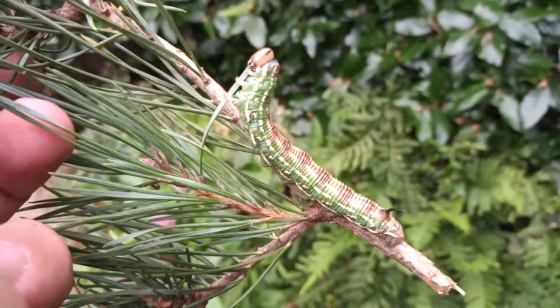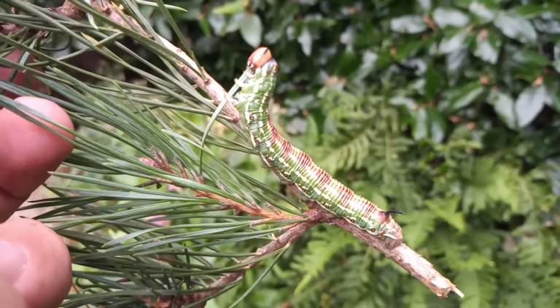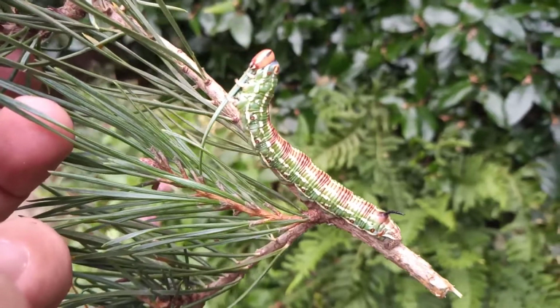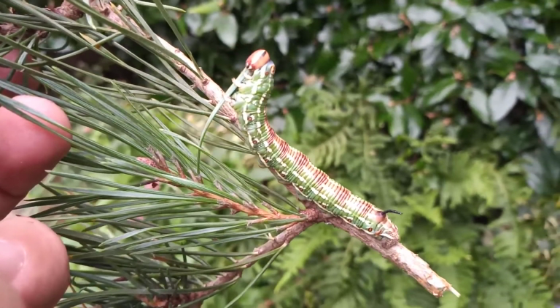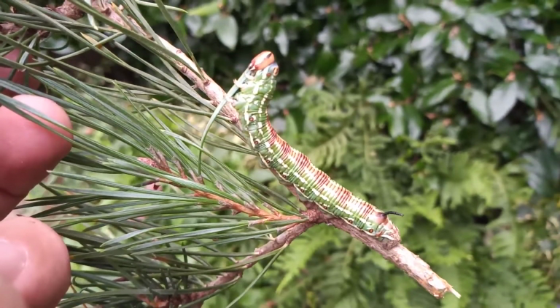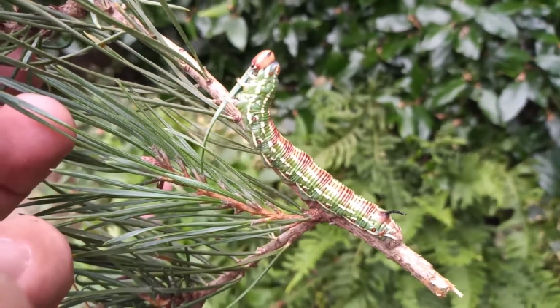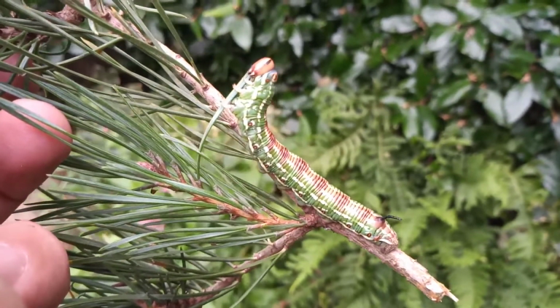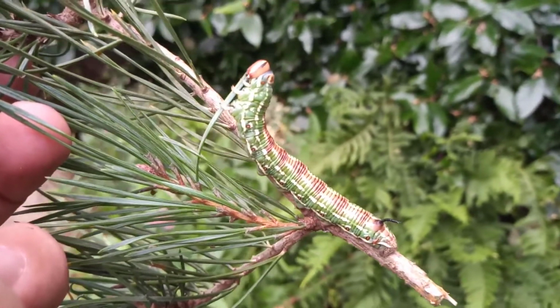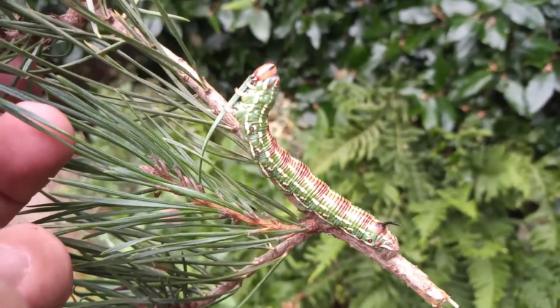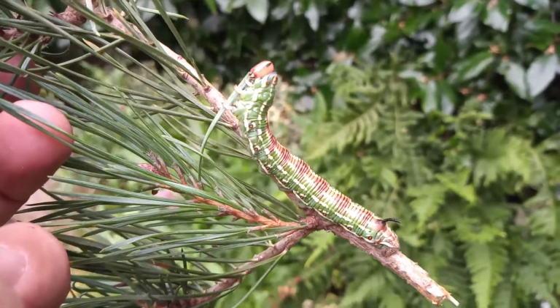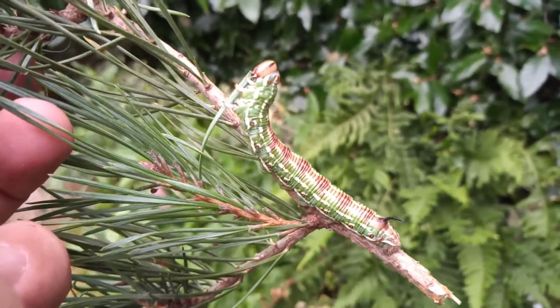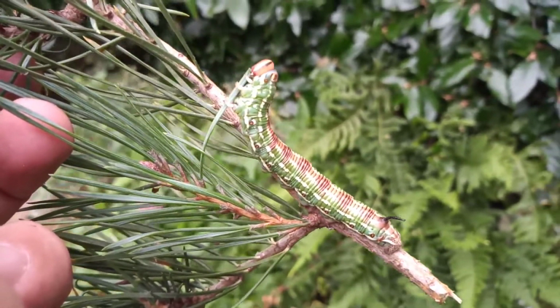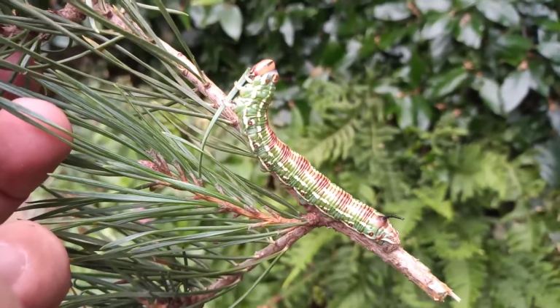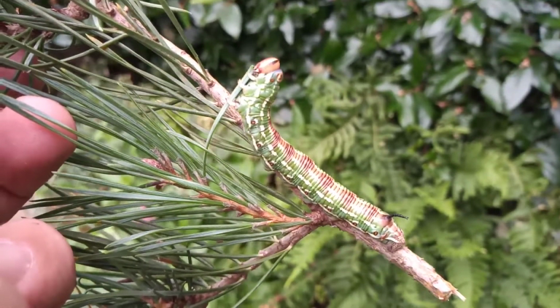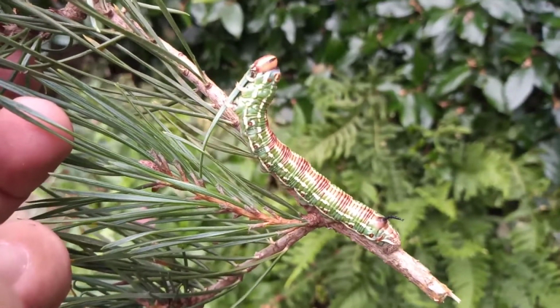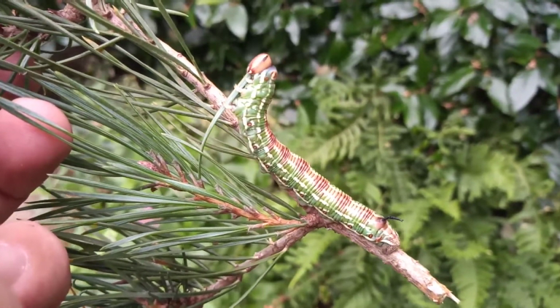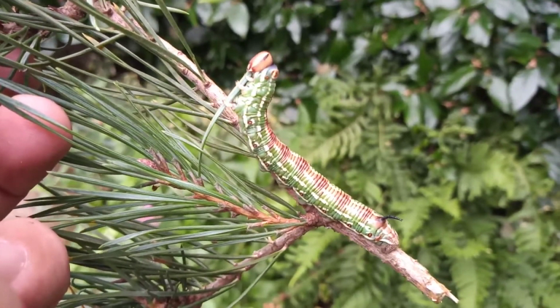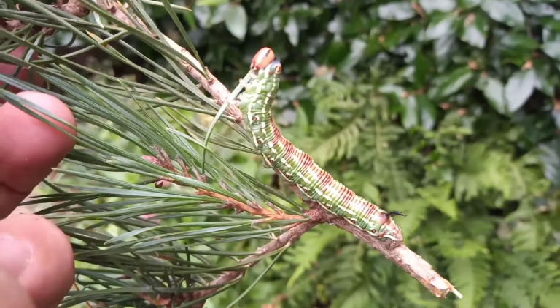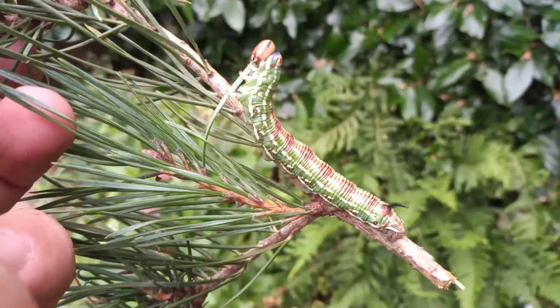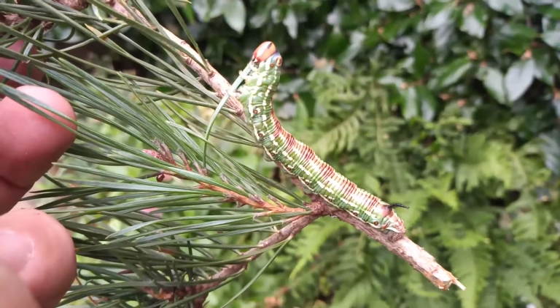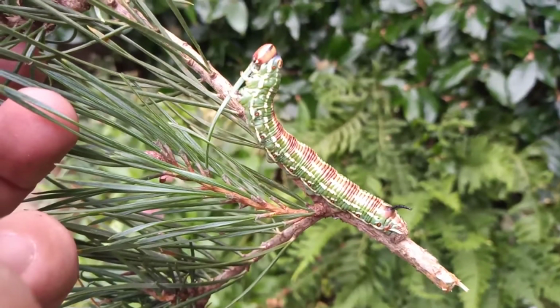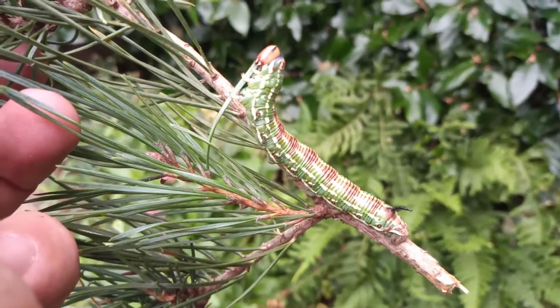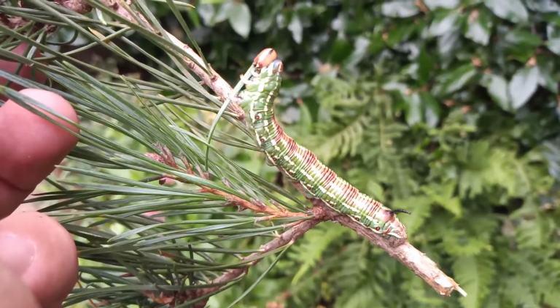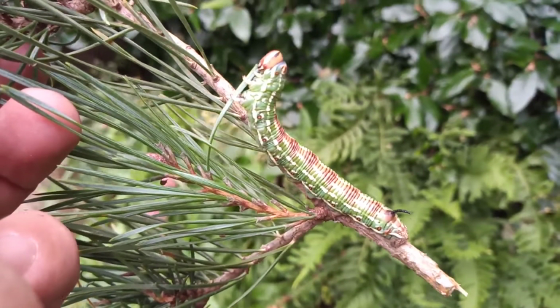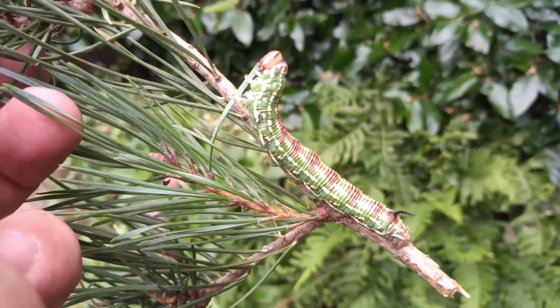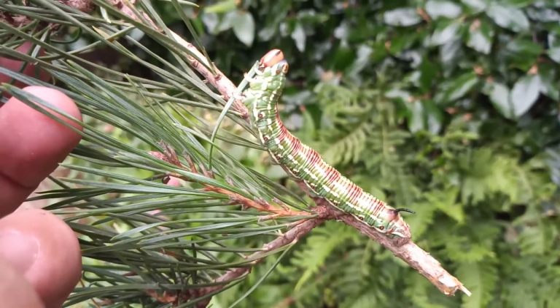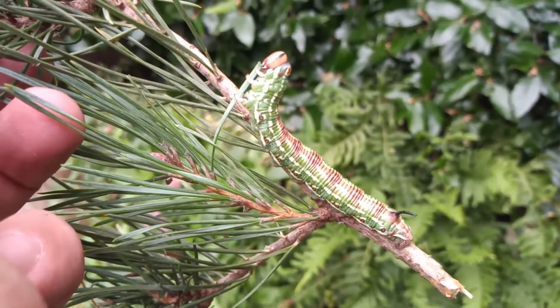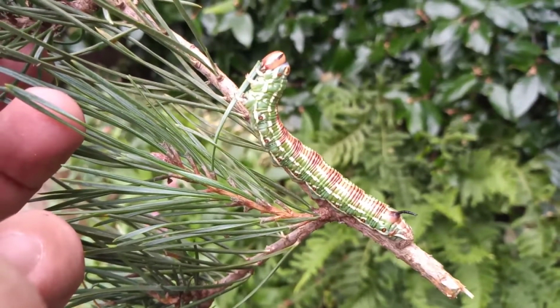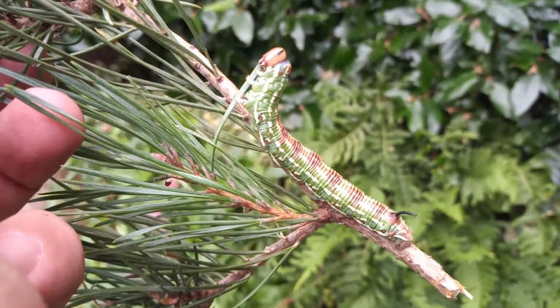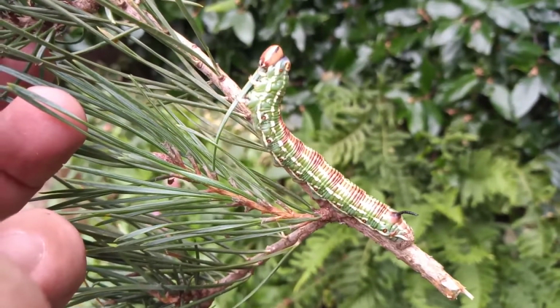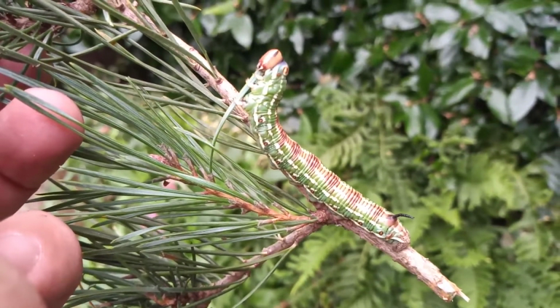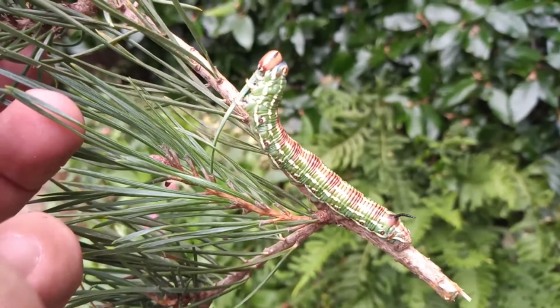They often have two colour forms — there's the green form and then there's the brown form. And this one's very hungry.